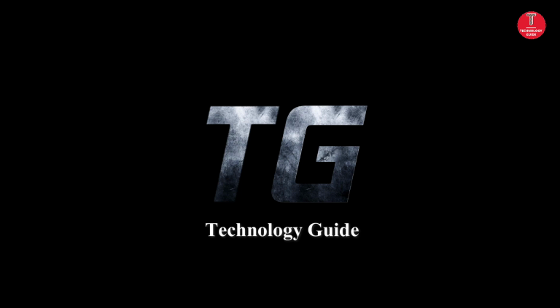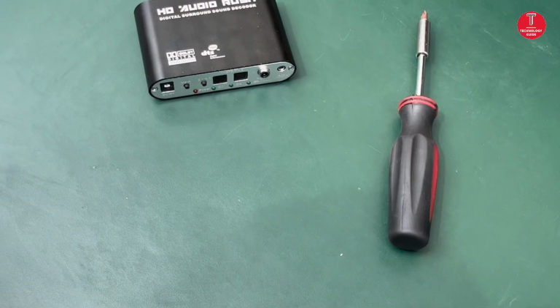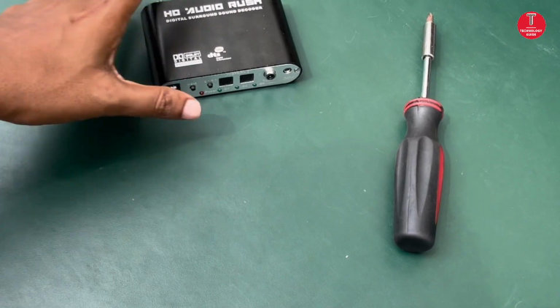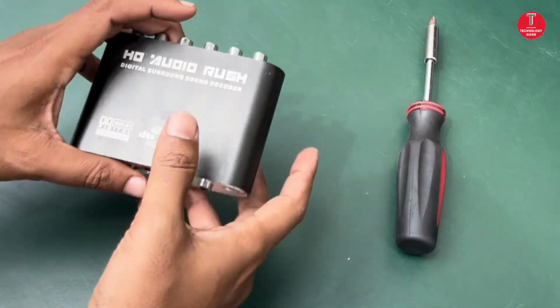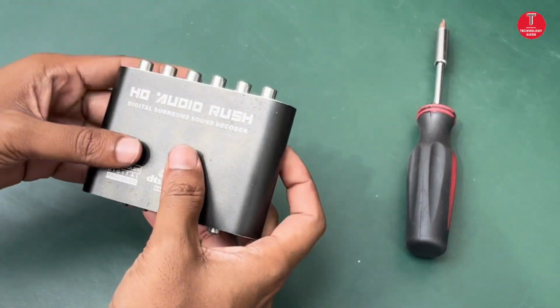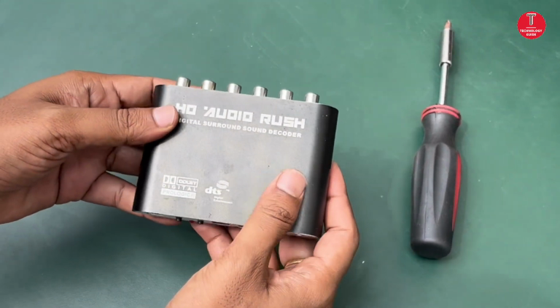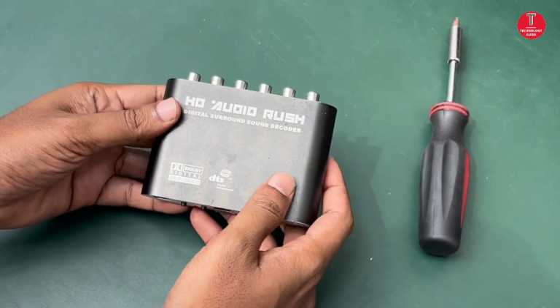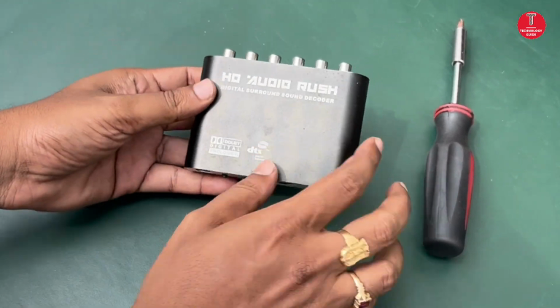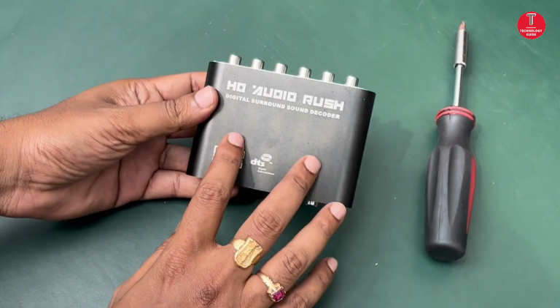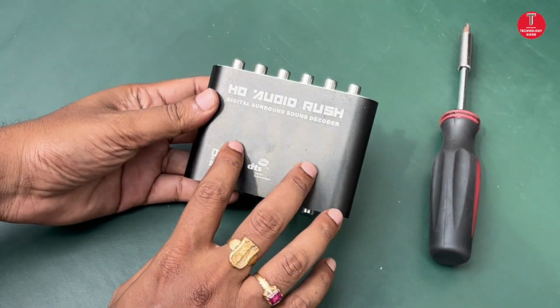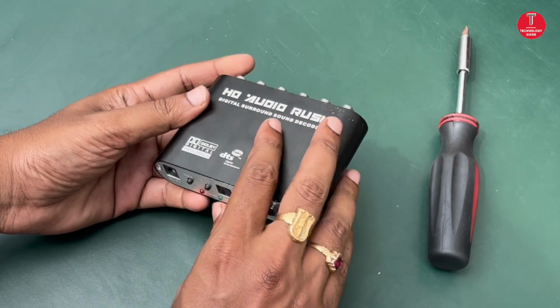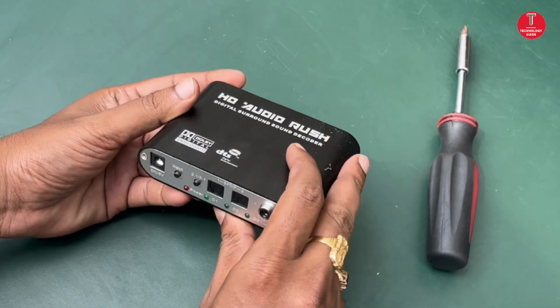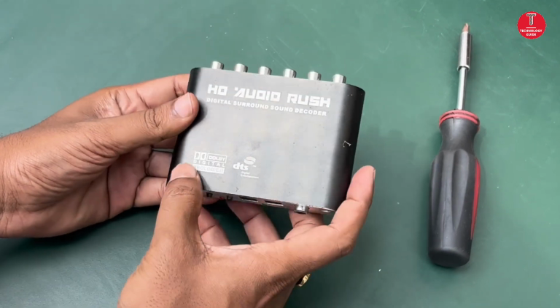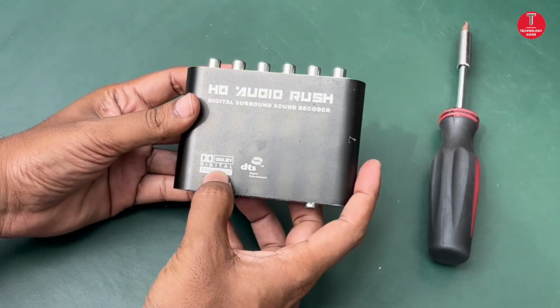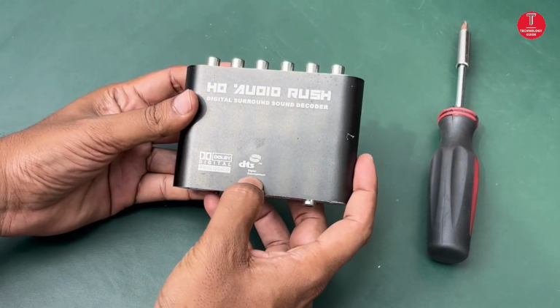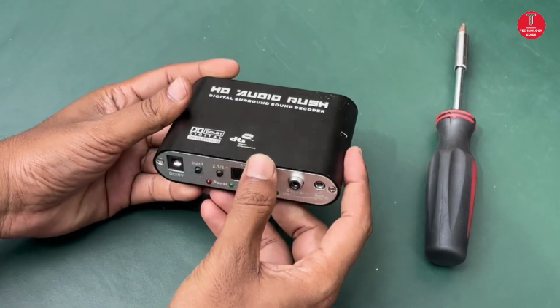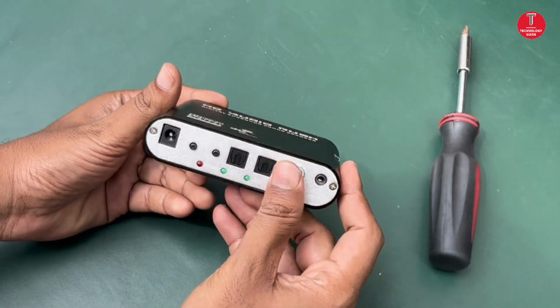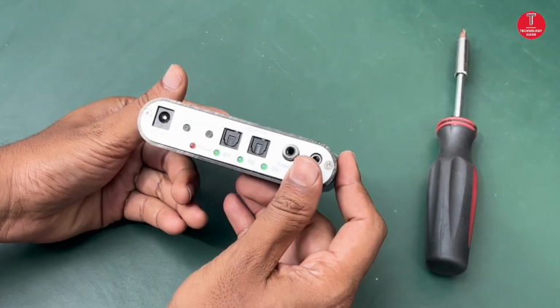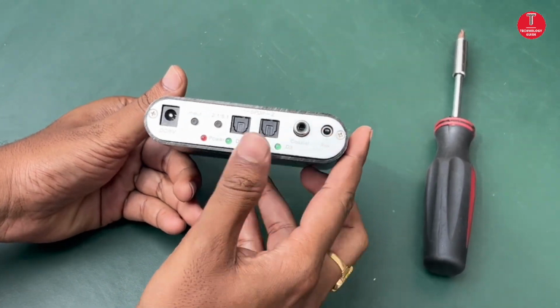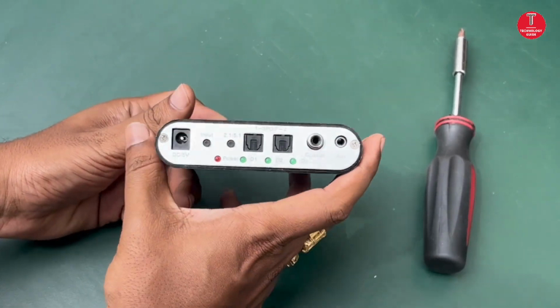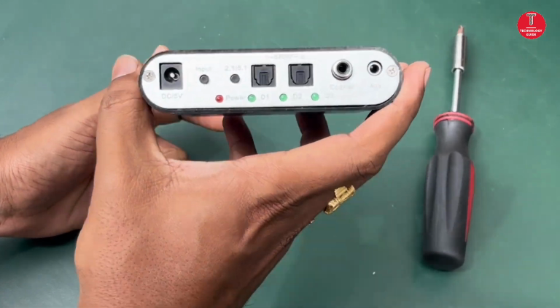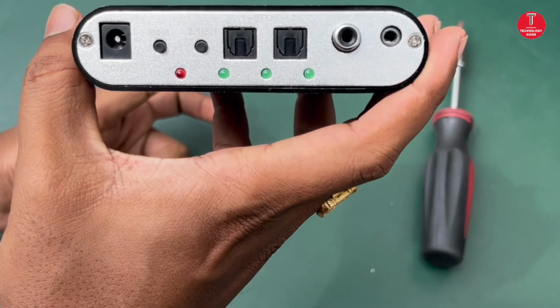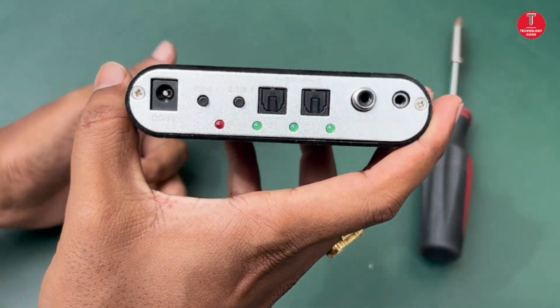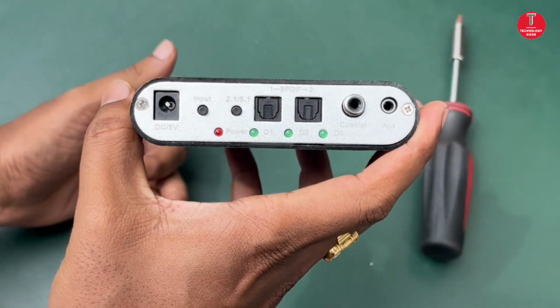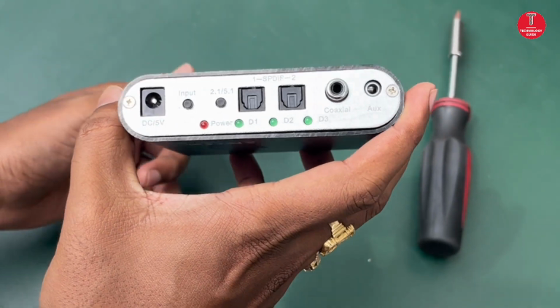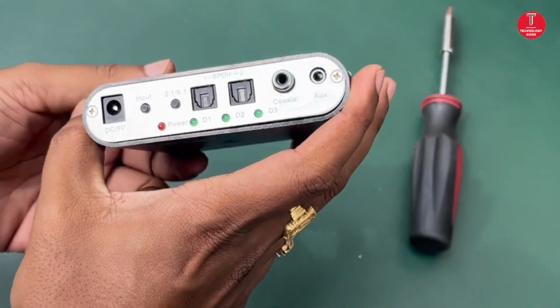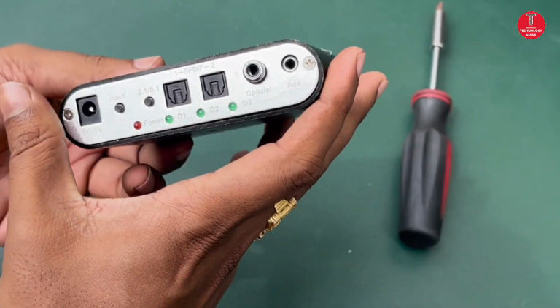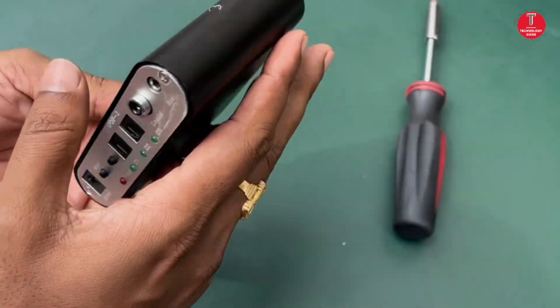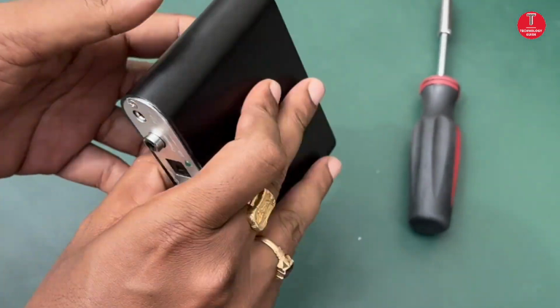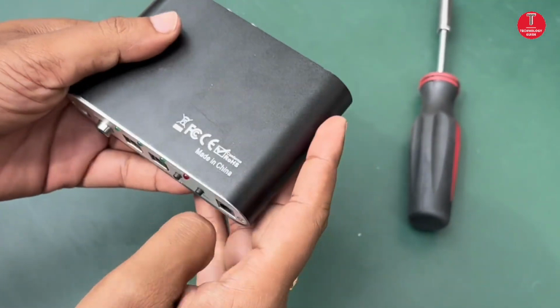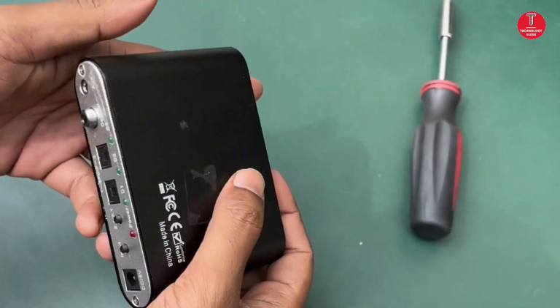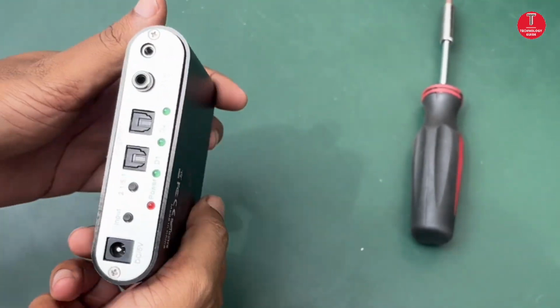Hi everyone, this is Technology Guy. In this video, I will show you how to know if an HD AudioRes is original or fake by the following tips. If we compare both devices, they look the same, but there are small differences.